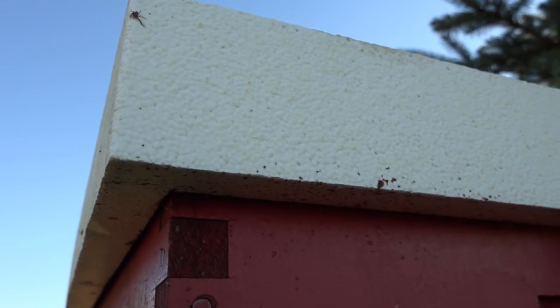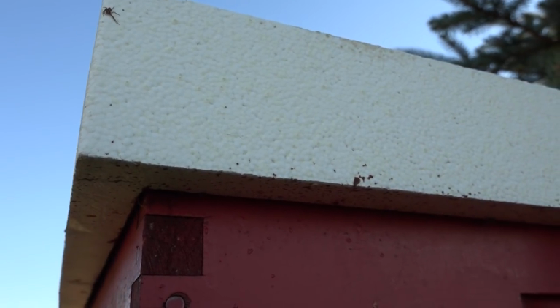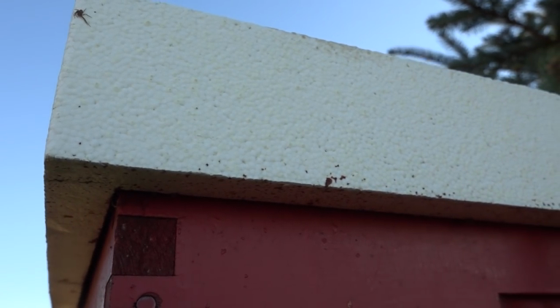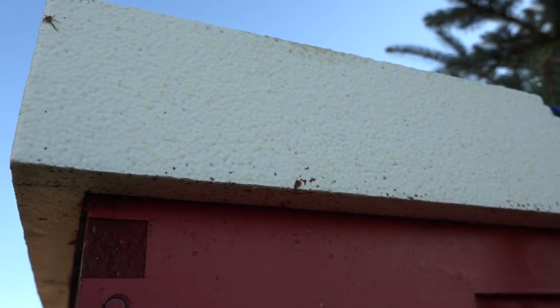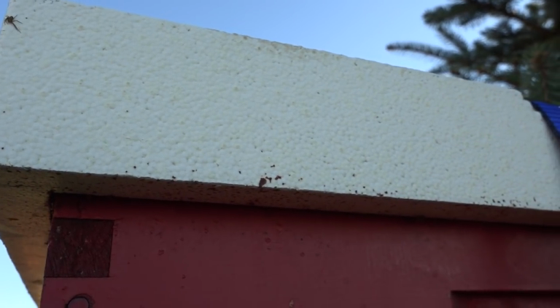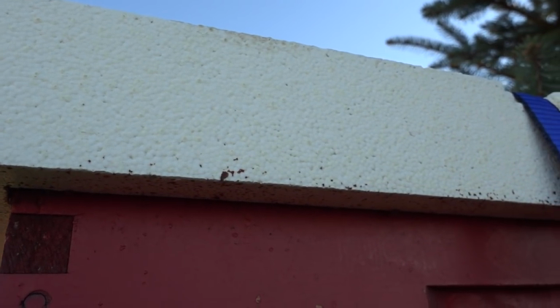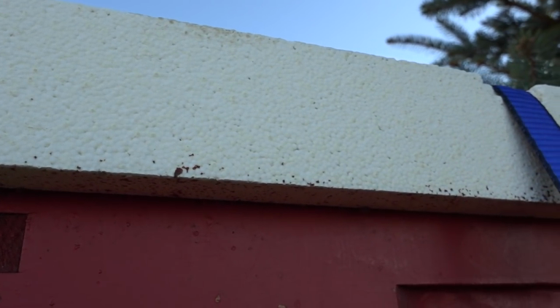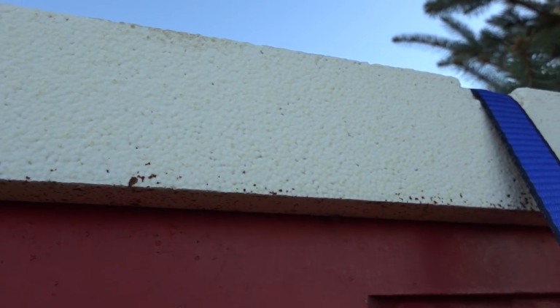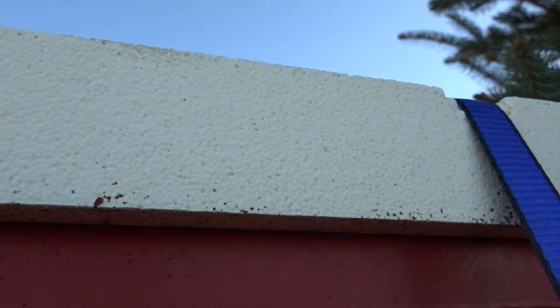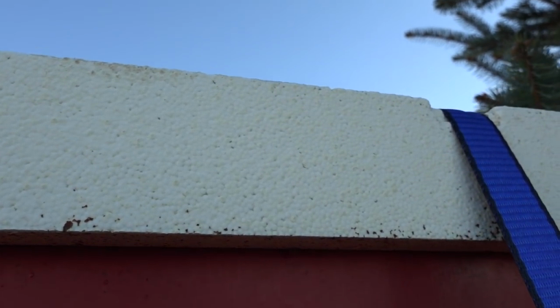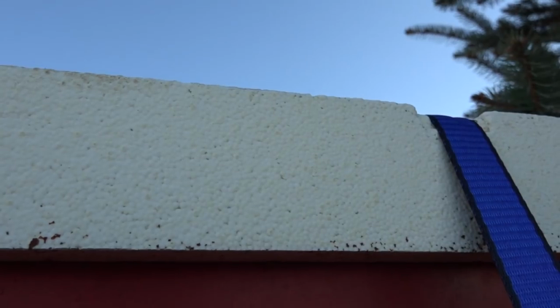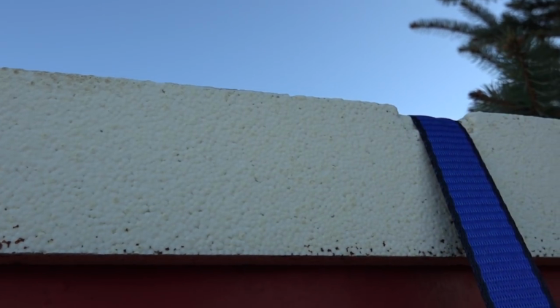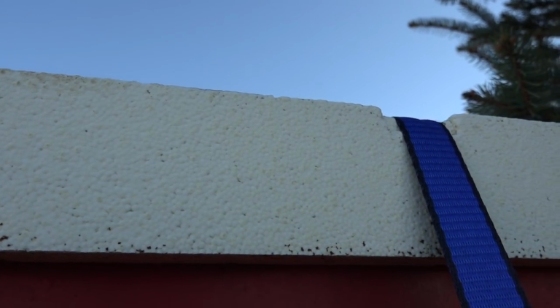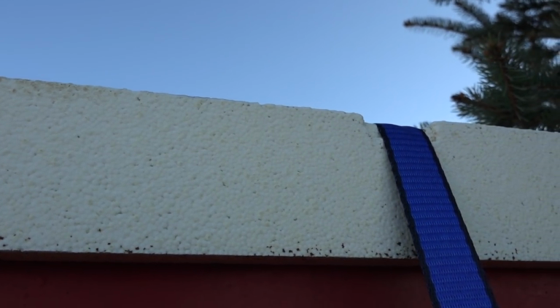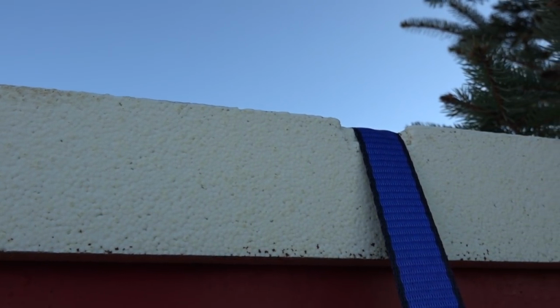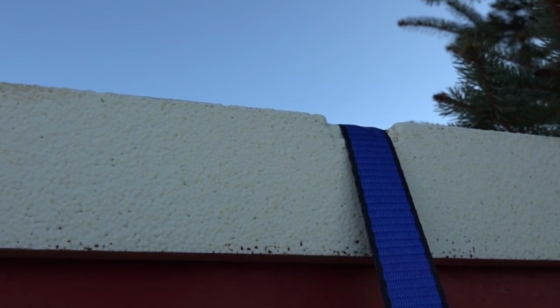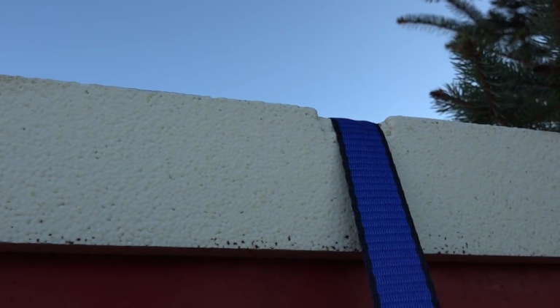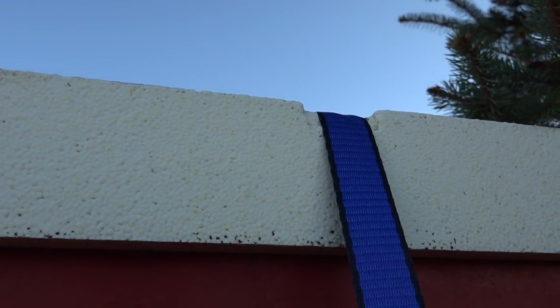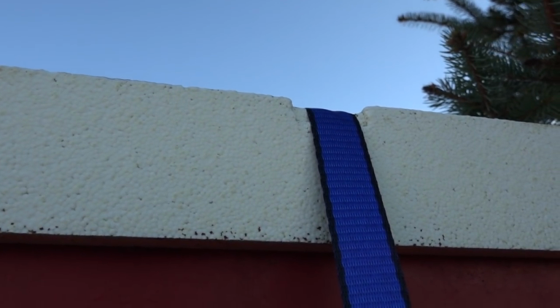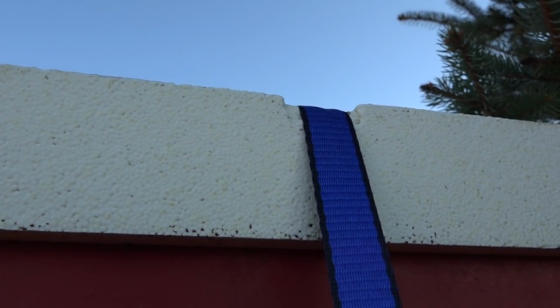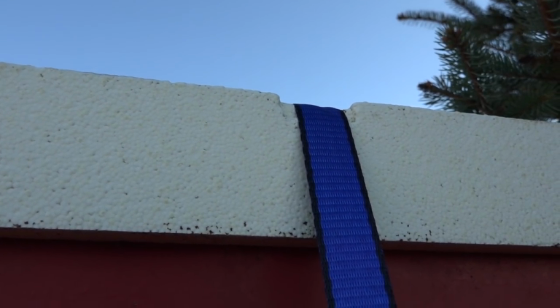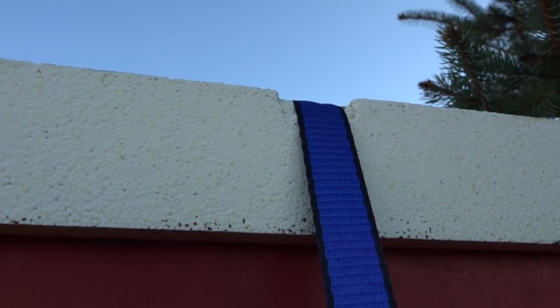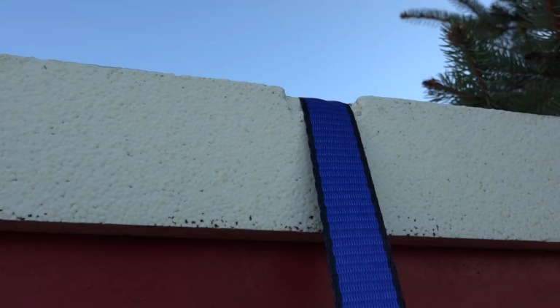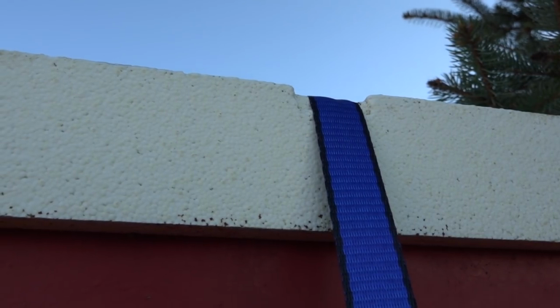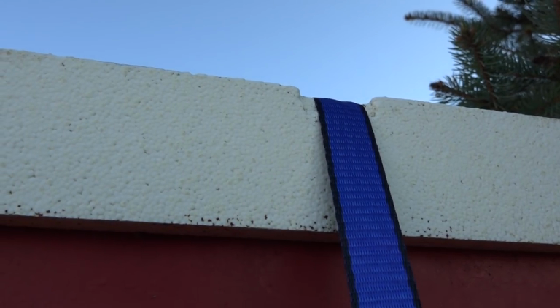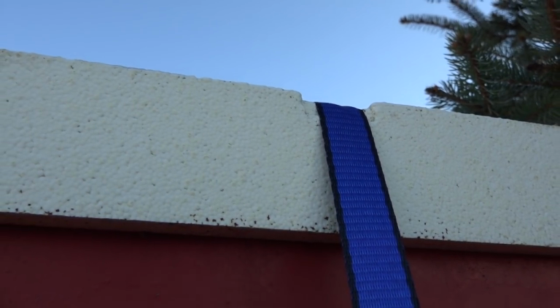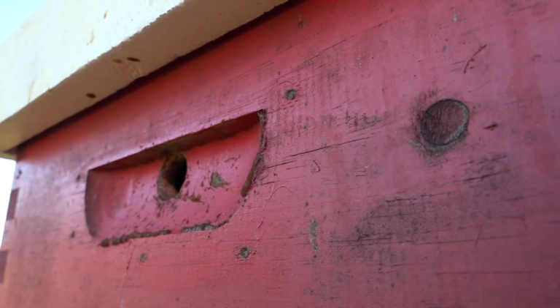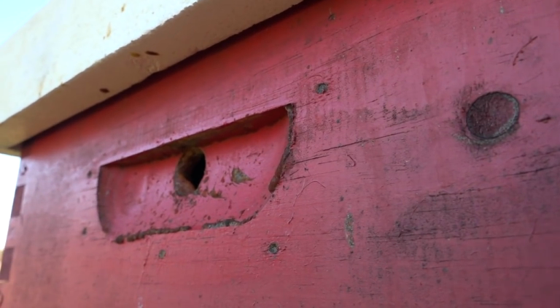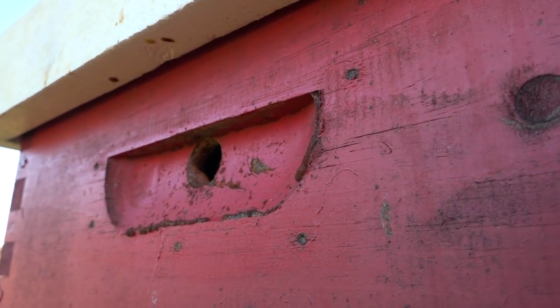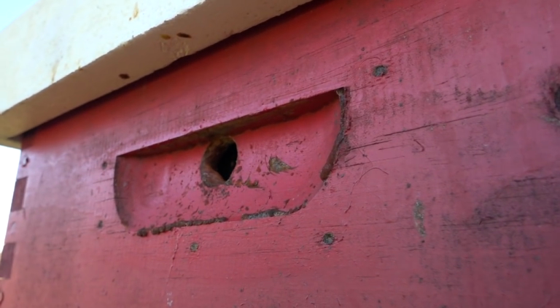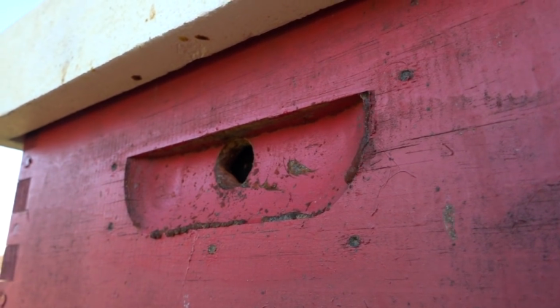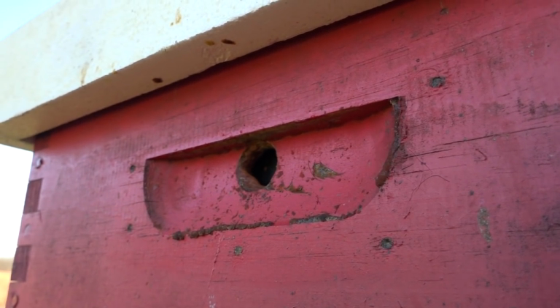Another thing I do for winter is put these polystyrene tops on to insulate the top so there's no condensation. They already have a notched-out area for the strap that goes over the top. Normally I would condense this box down.